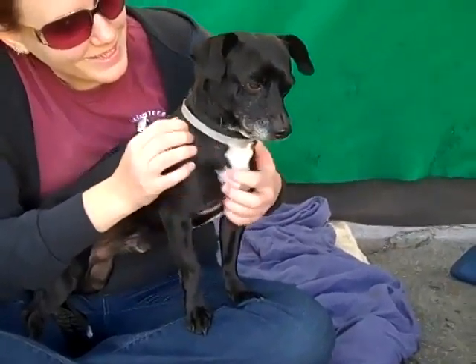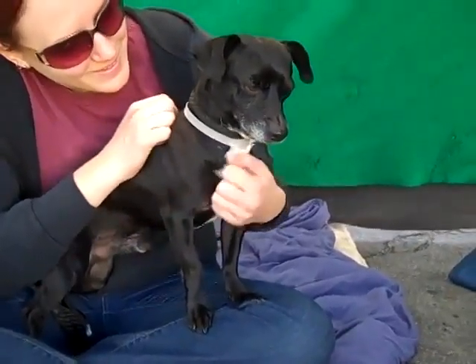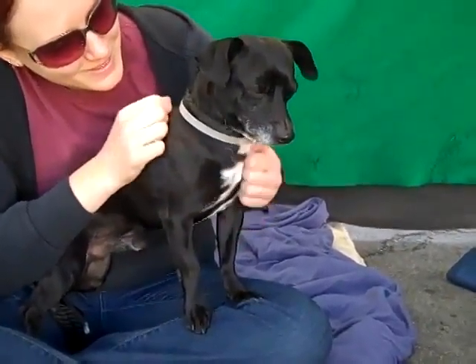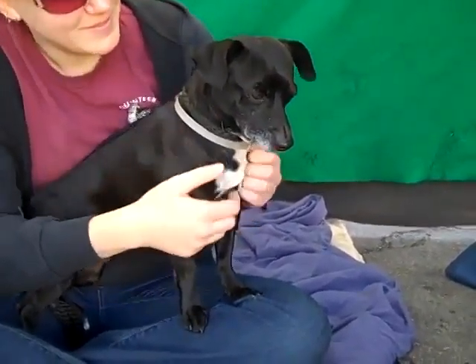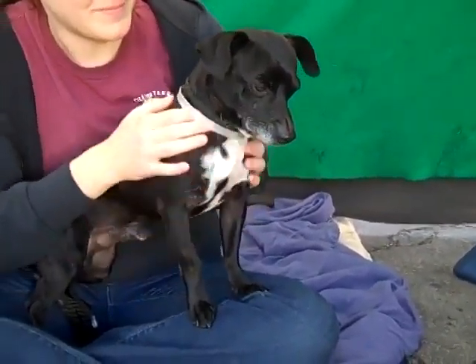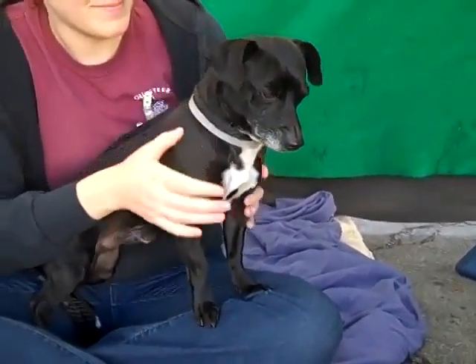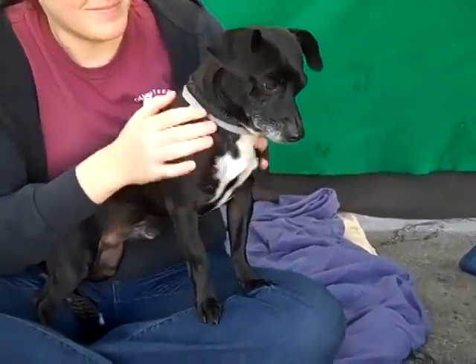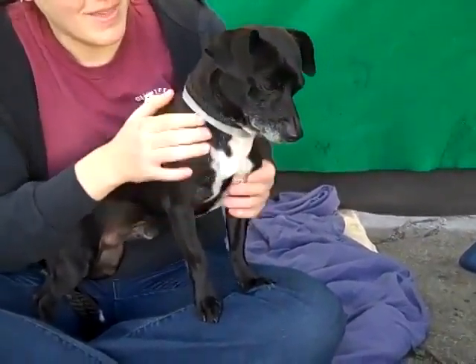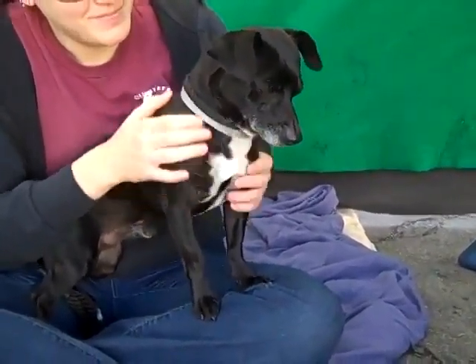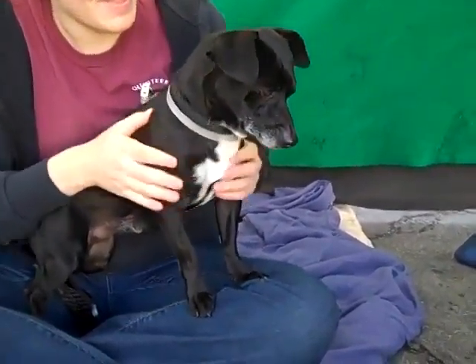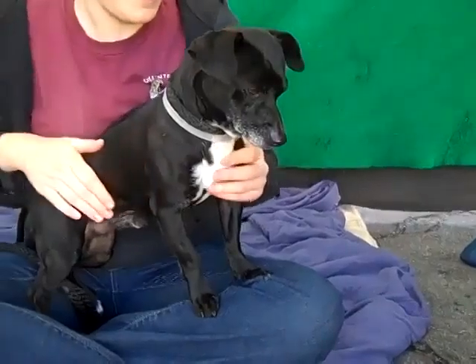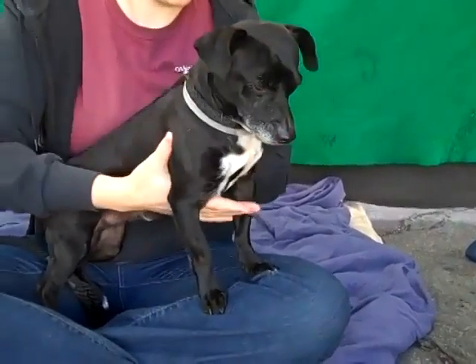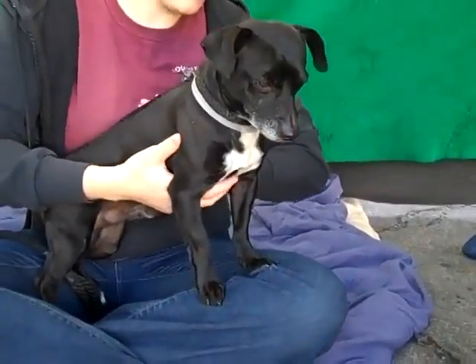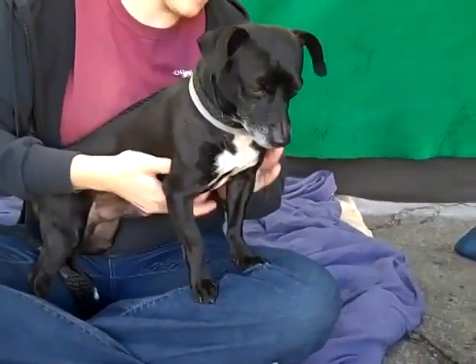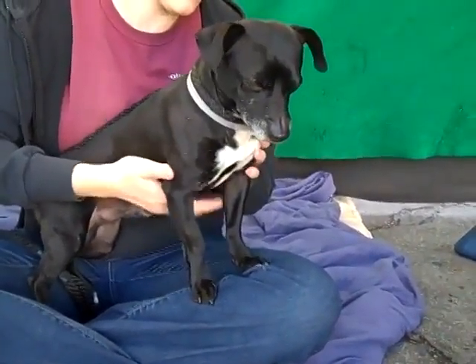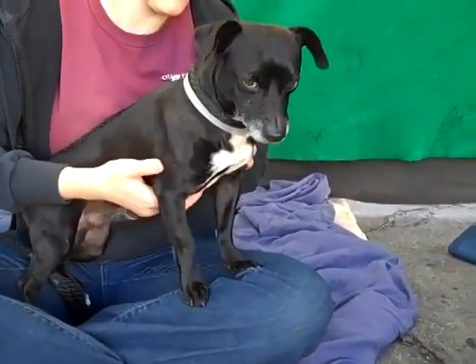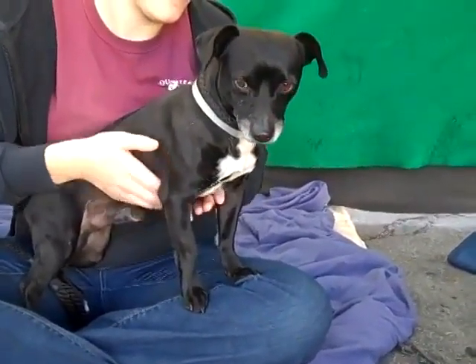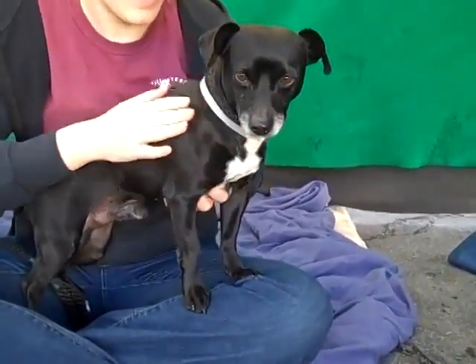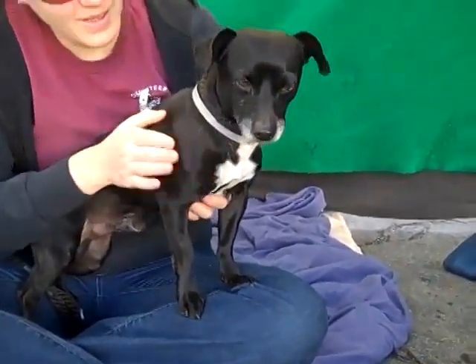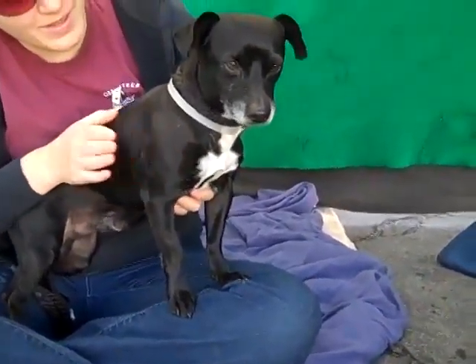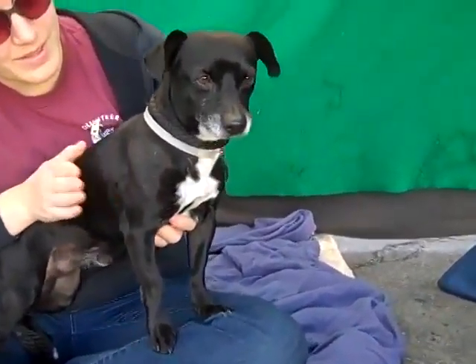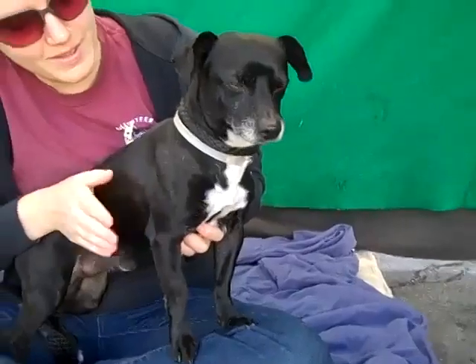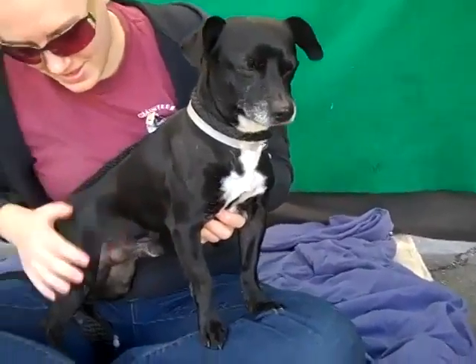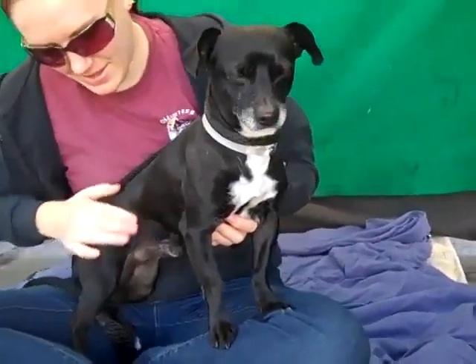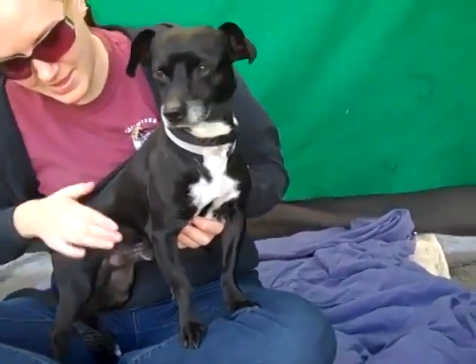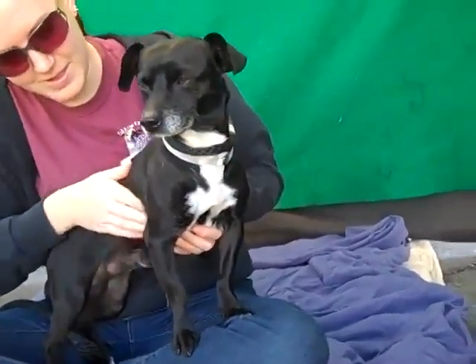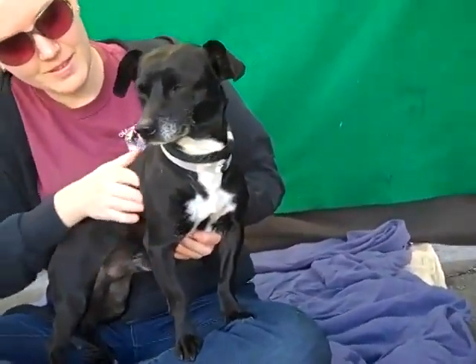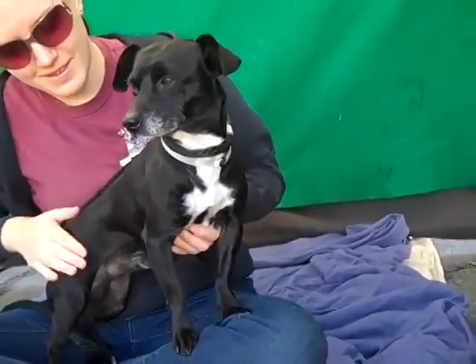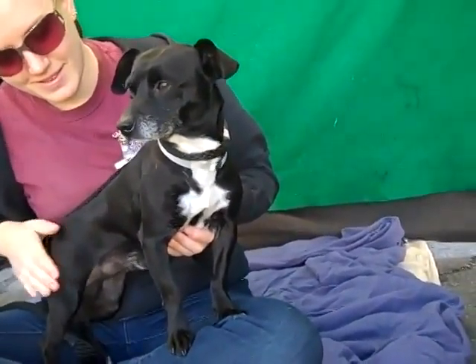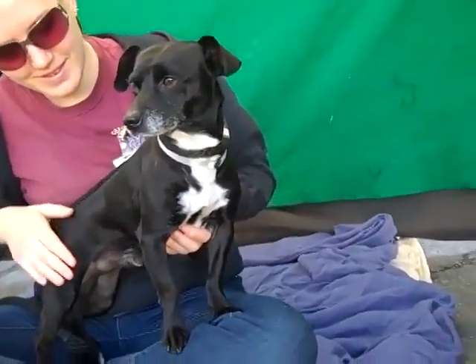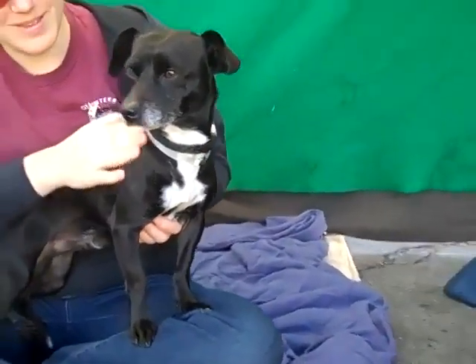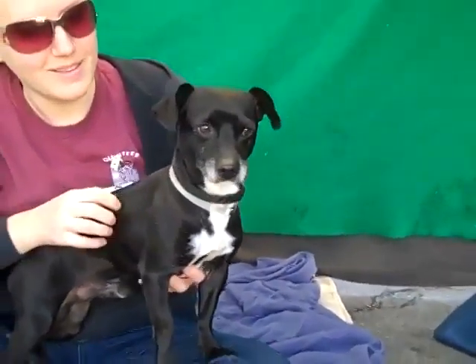This handsome little fella is Cholongo. Cholongo's ID number is 84782189. We think Cholongo is a Doxie mix. He's got his little stout body — you can see his little legs there in the front. He's a little stocky guy.